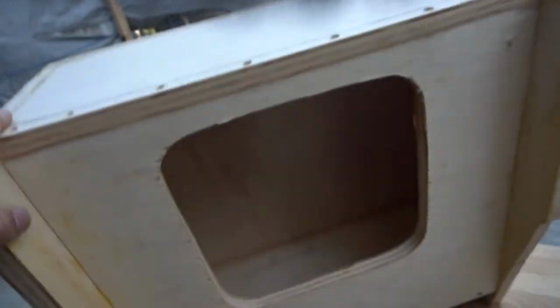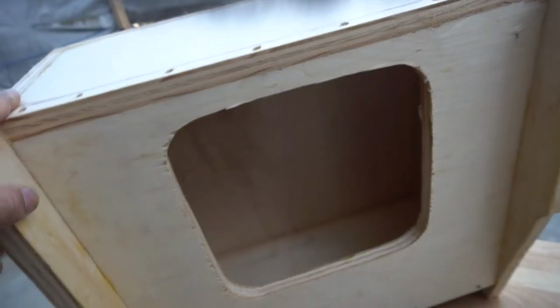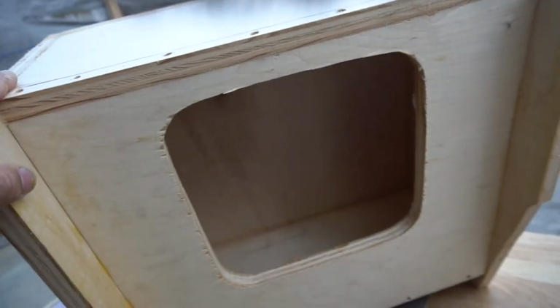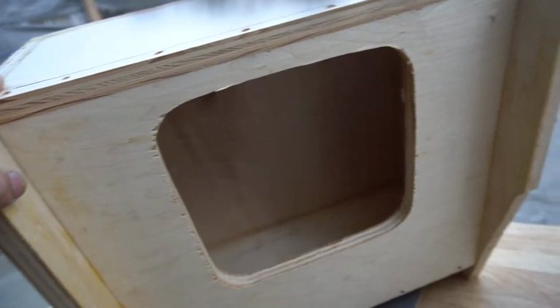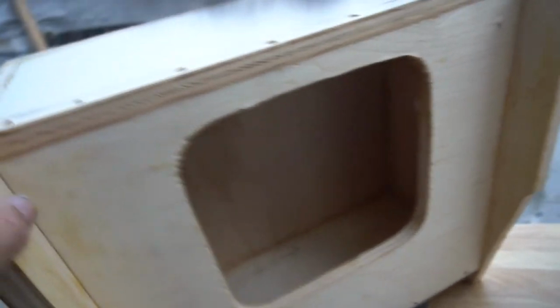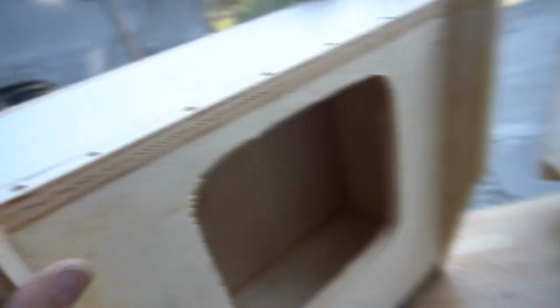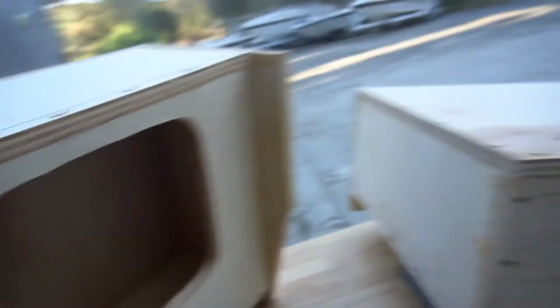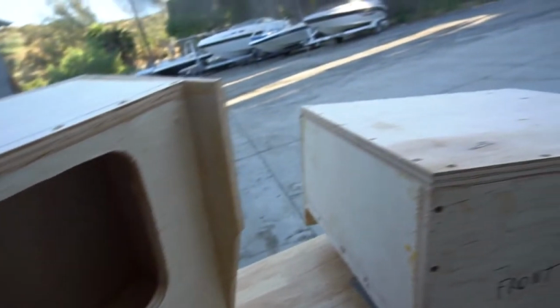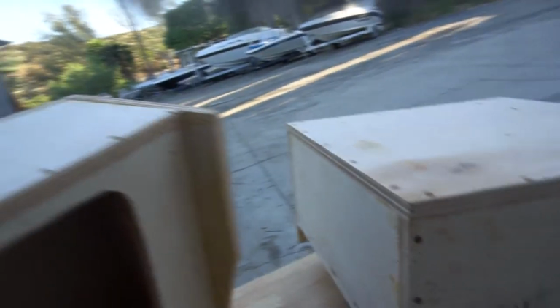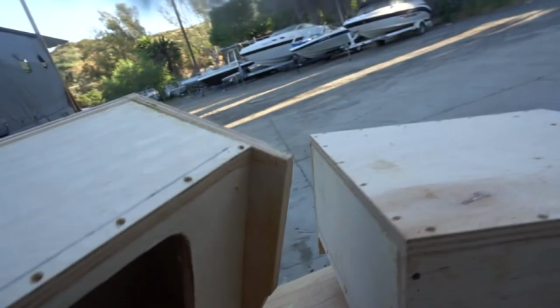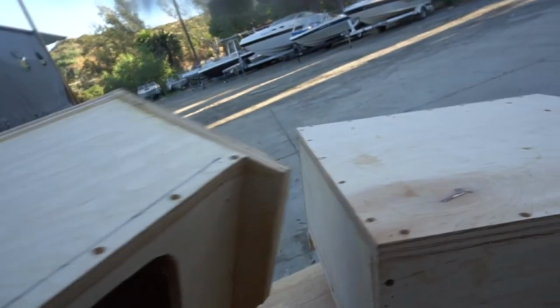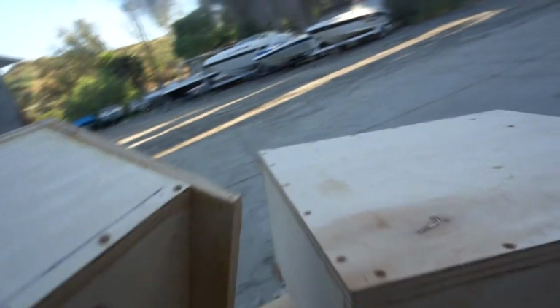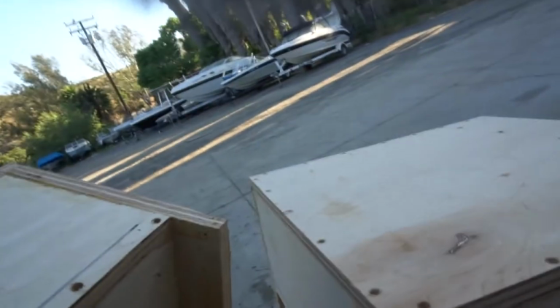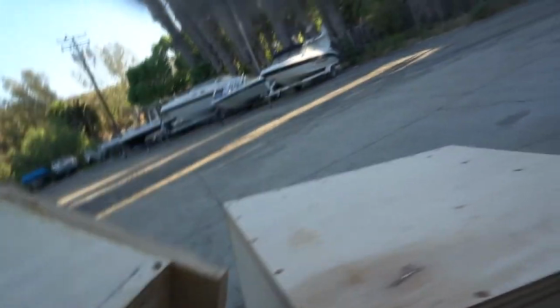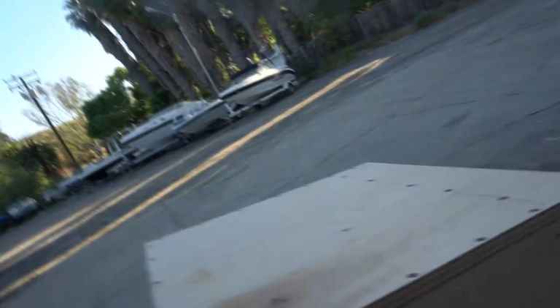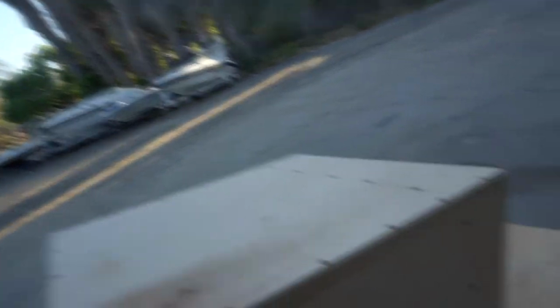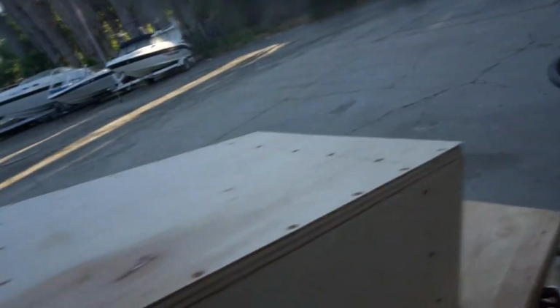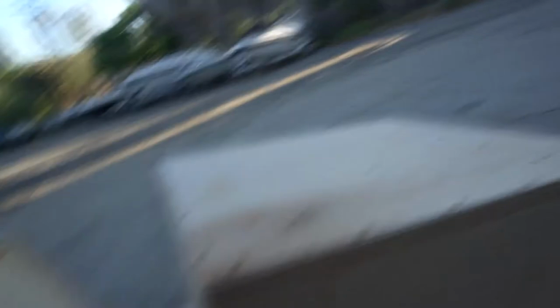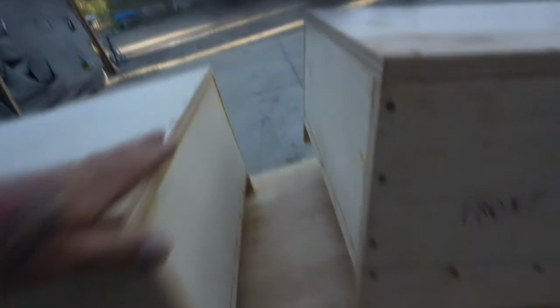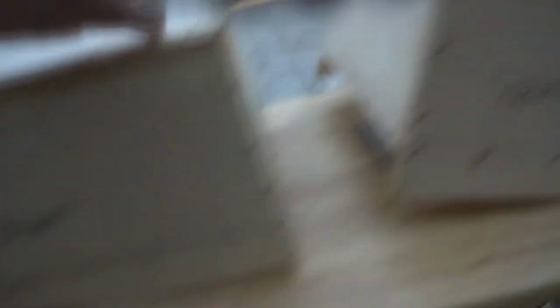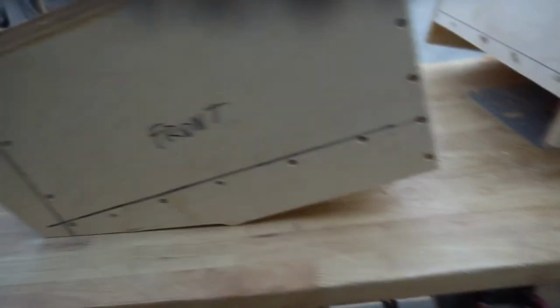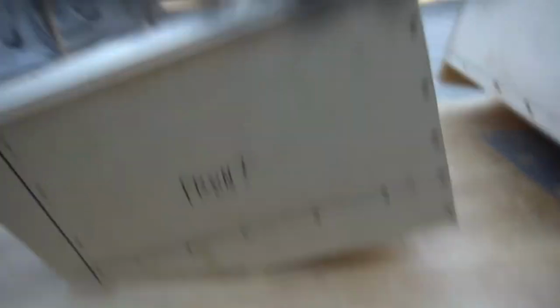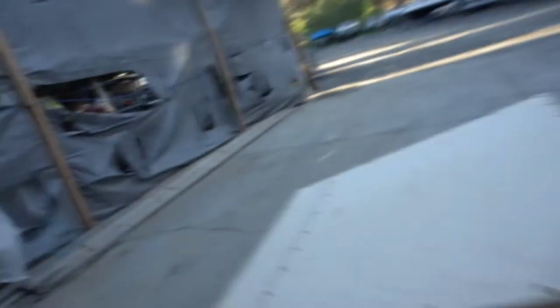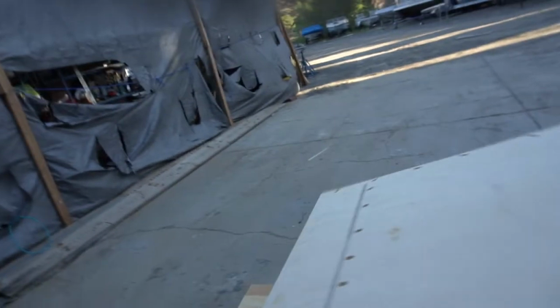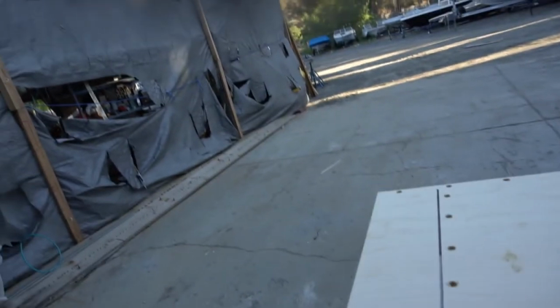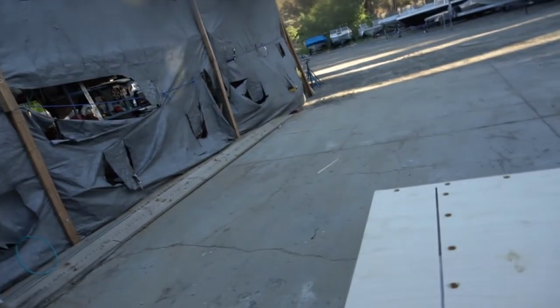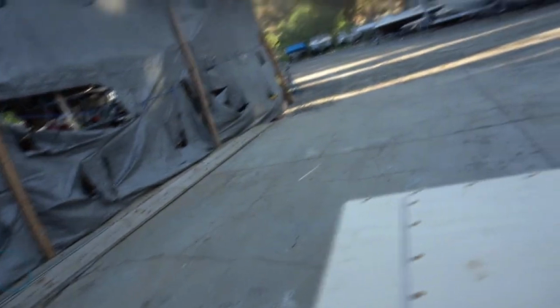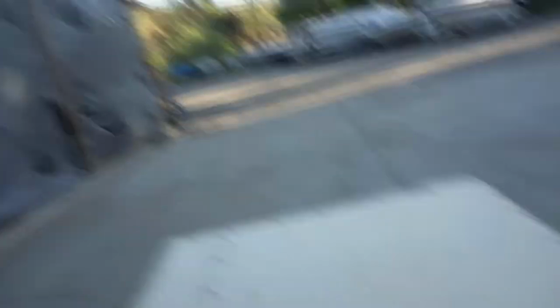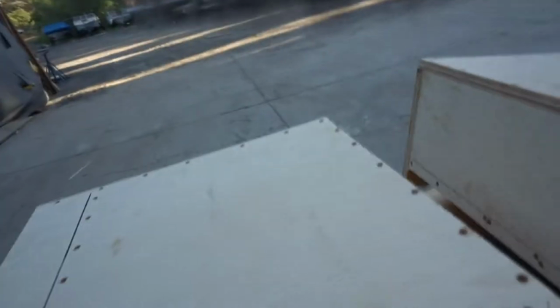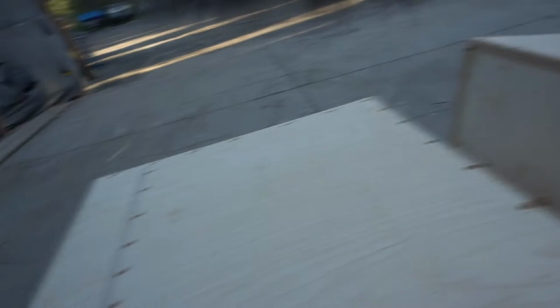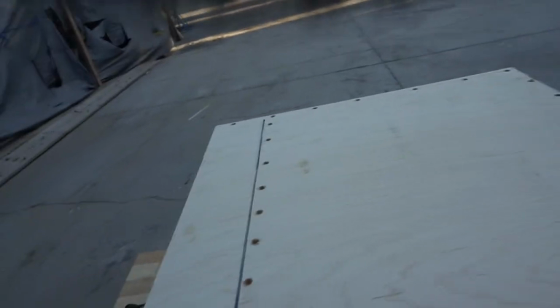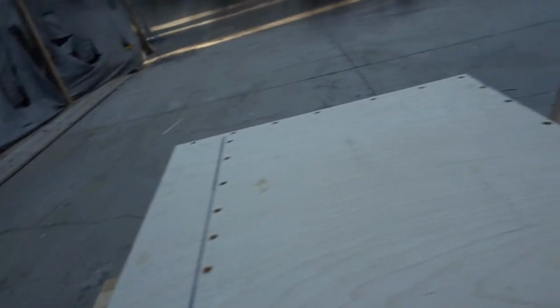We're going to put two 10-inch Solo Barics, one under each side. They're going to mount from the front, the back, and also on the top side, and when the seat goes on you won't see the mounting screws.